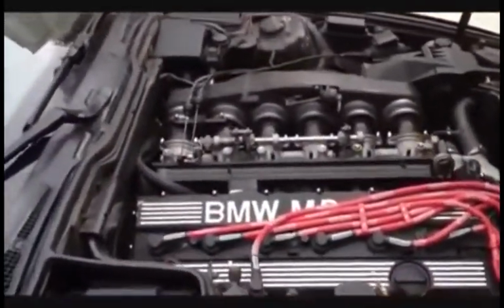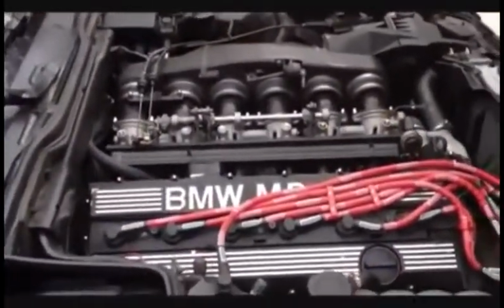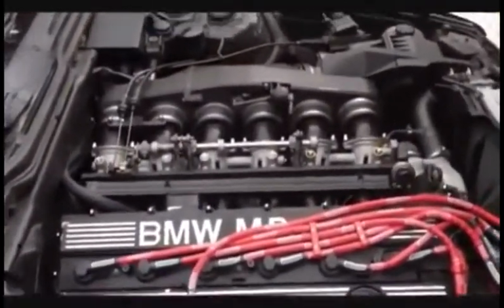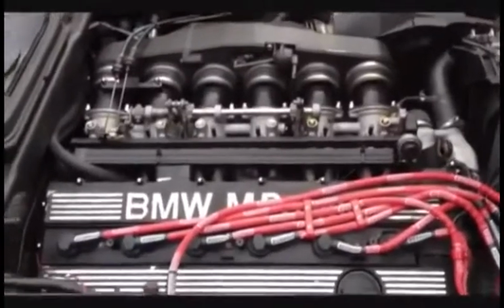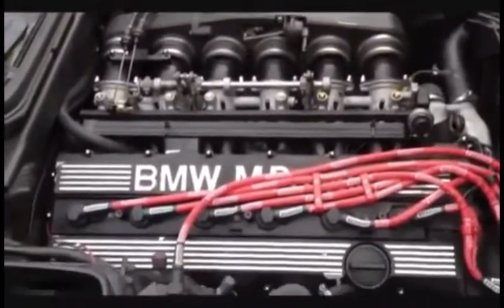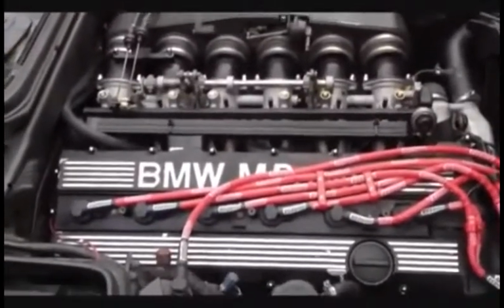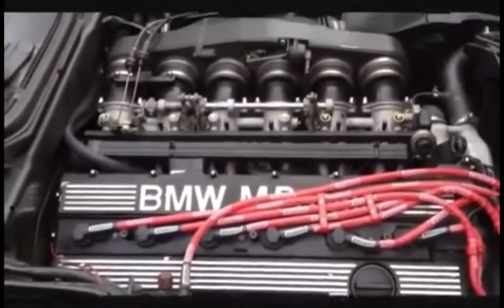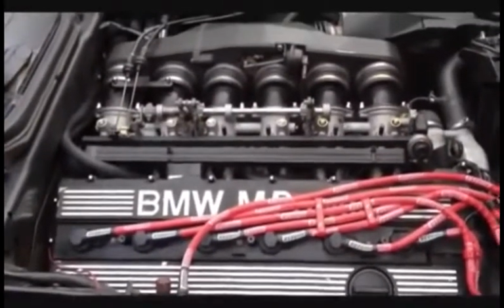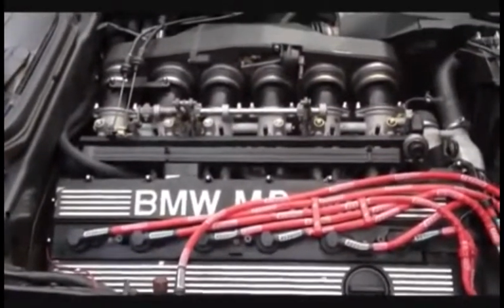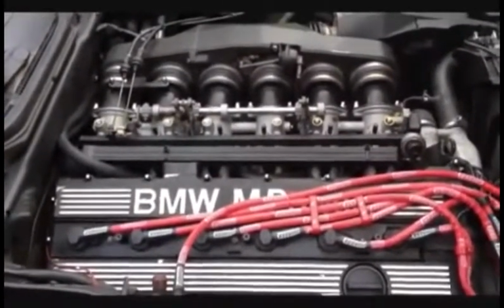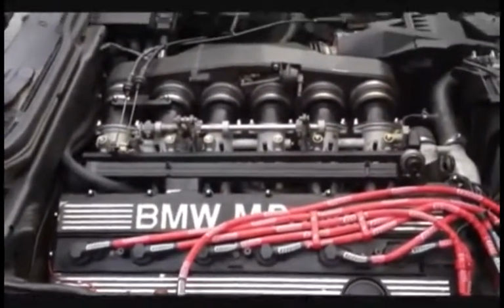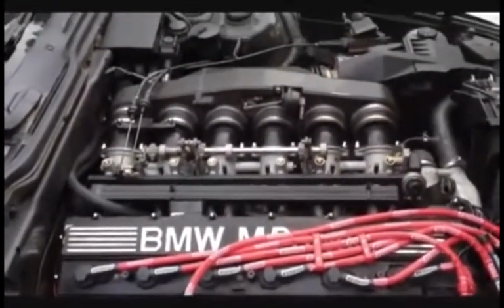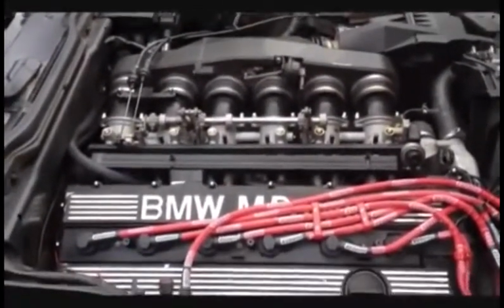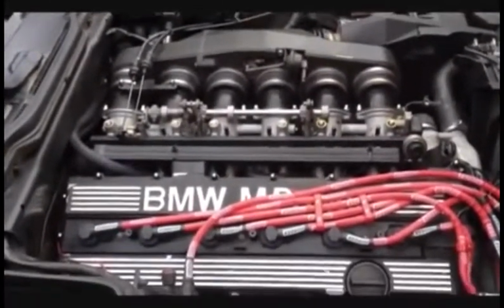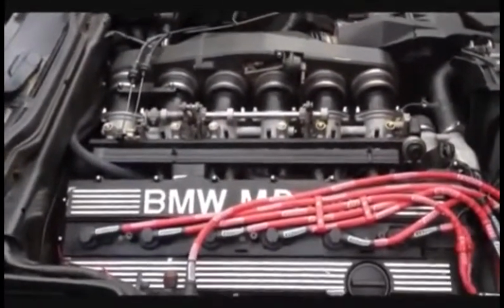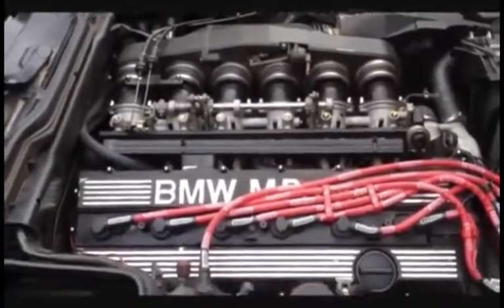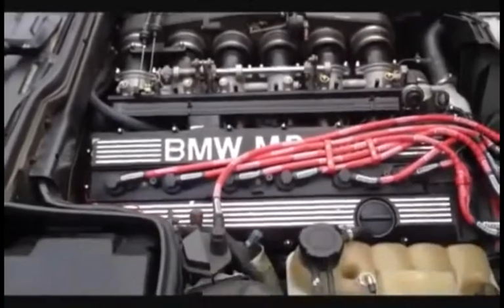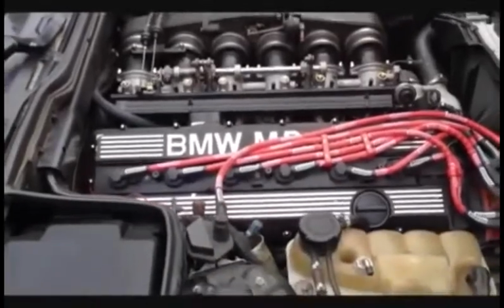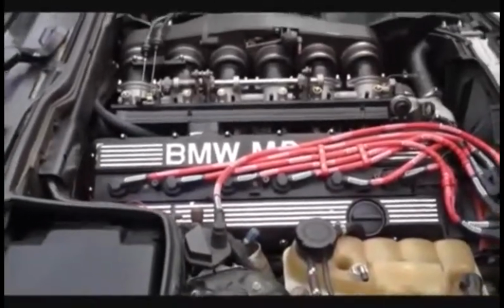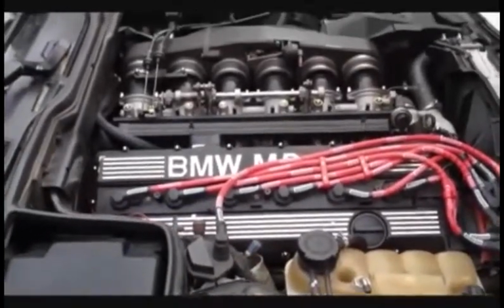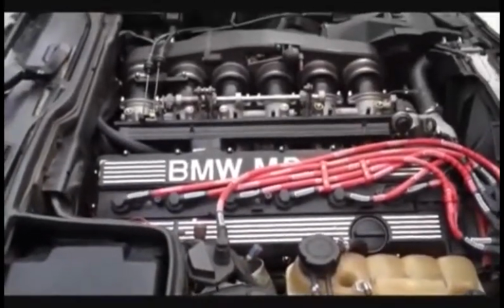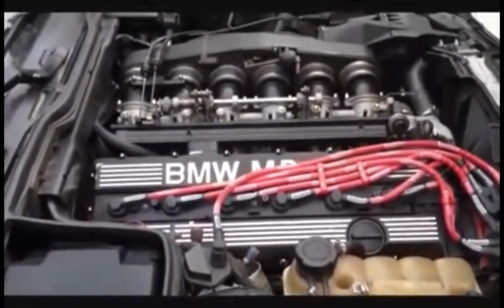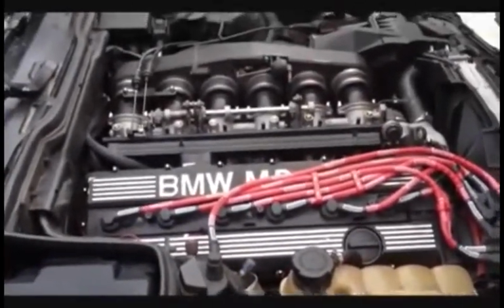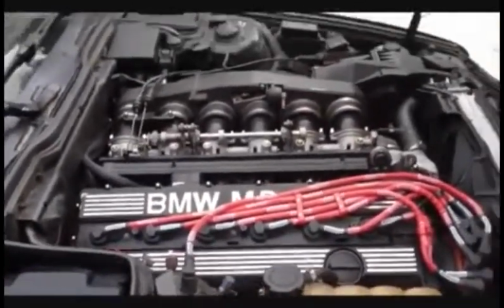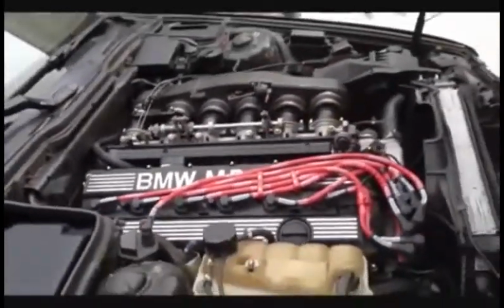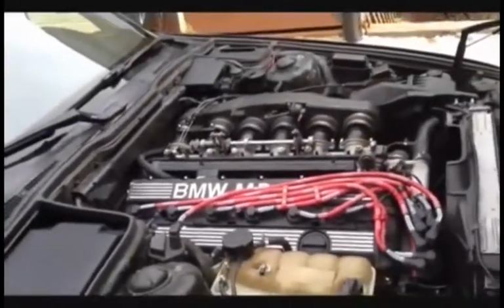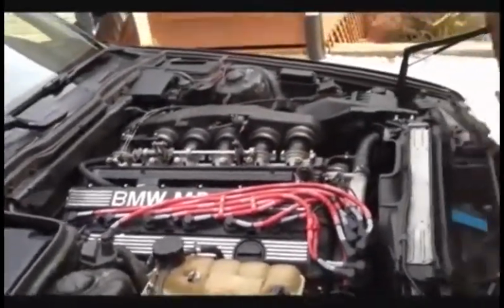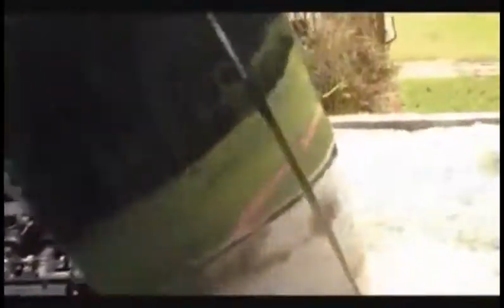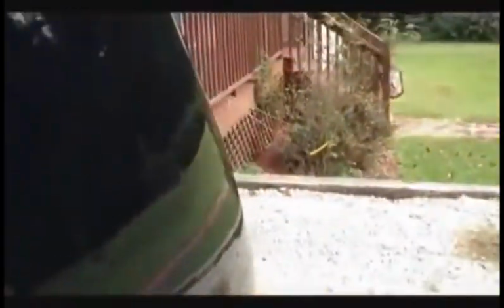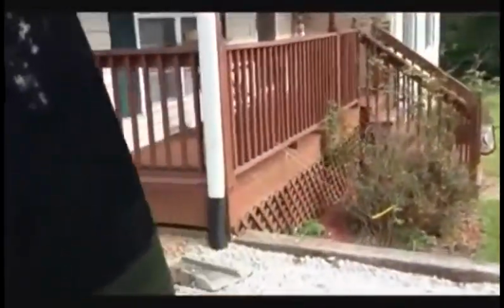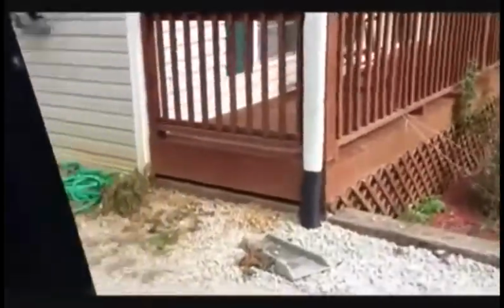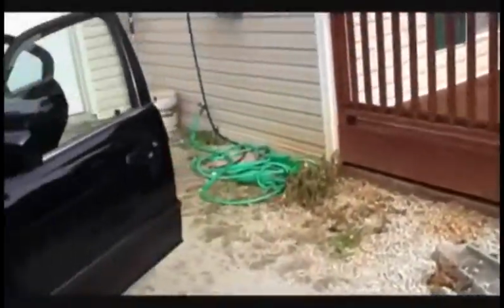This M5 has the S38 engine from the M1 car of the 1980s. It's a 3.6 liter. From the factory they stated it had a little over 300 horsepower. I'm sure it's less than that now considering the mileage and the age.